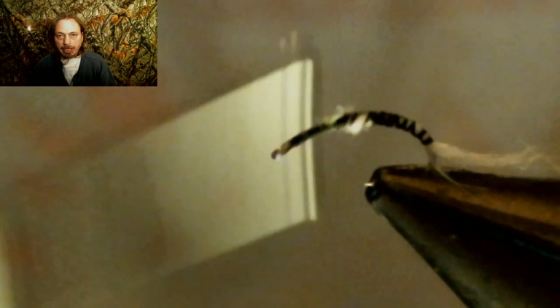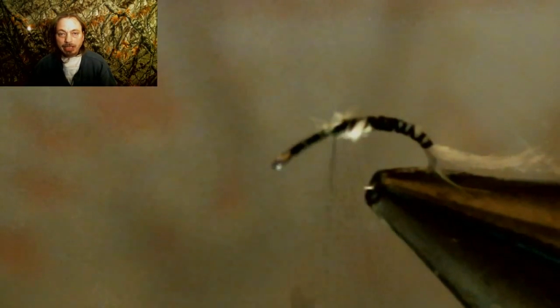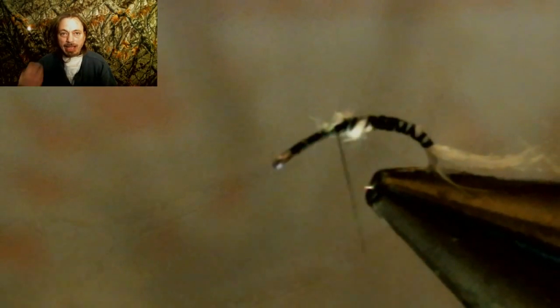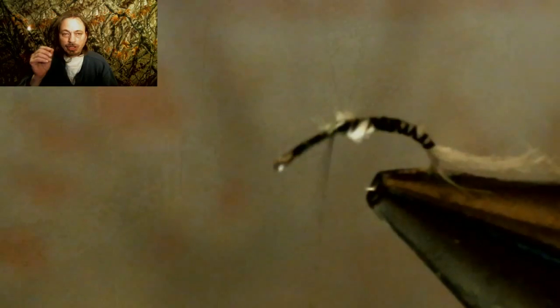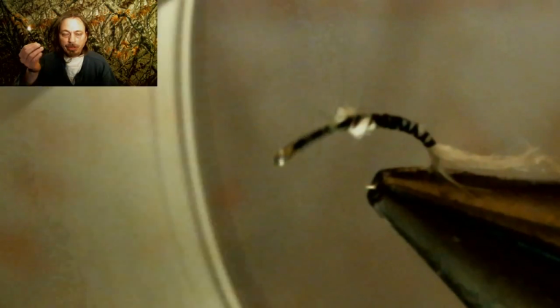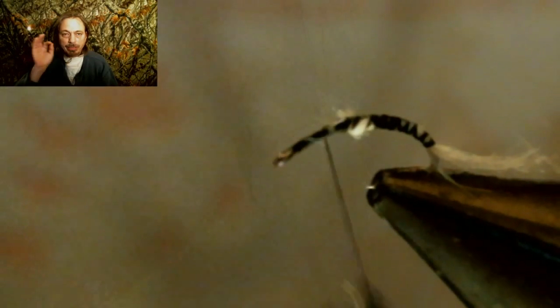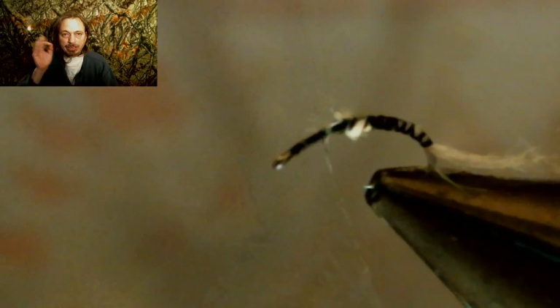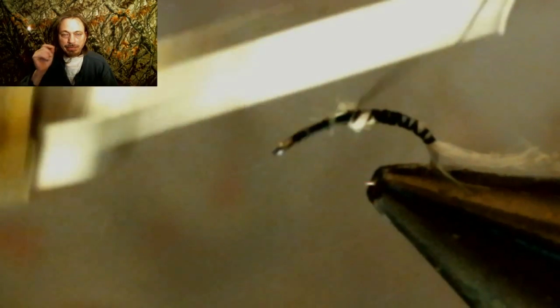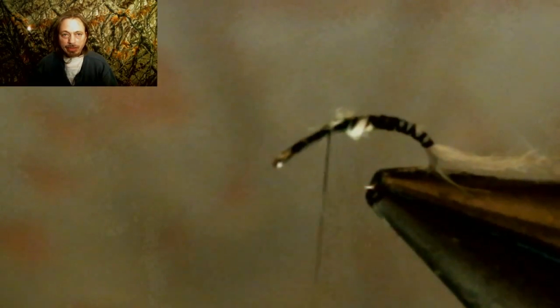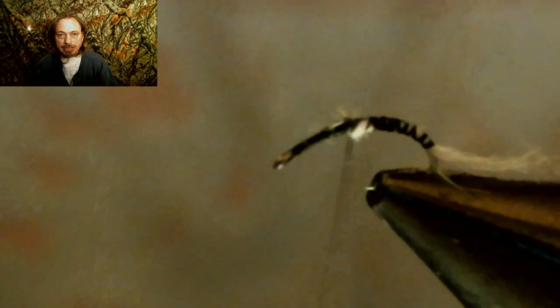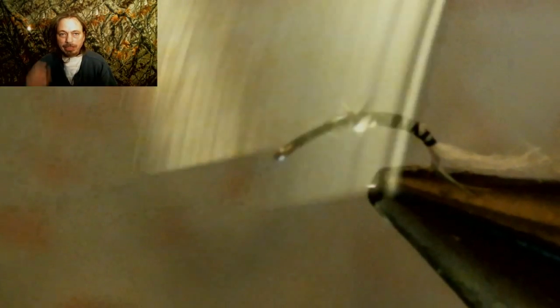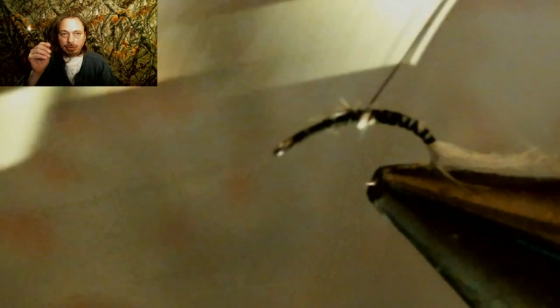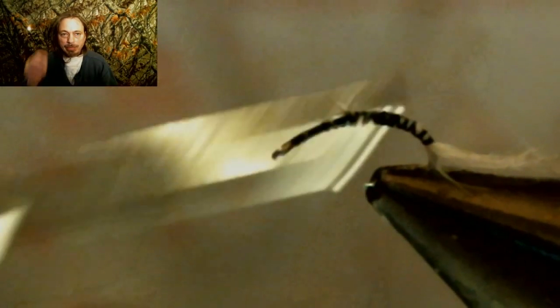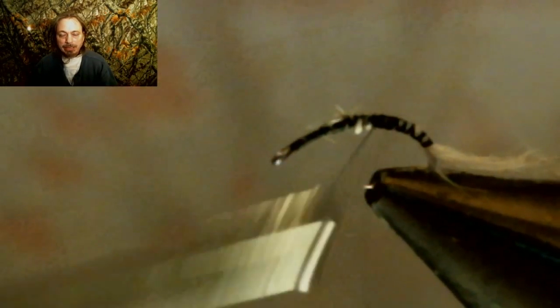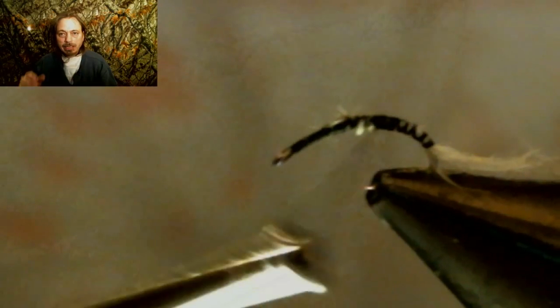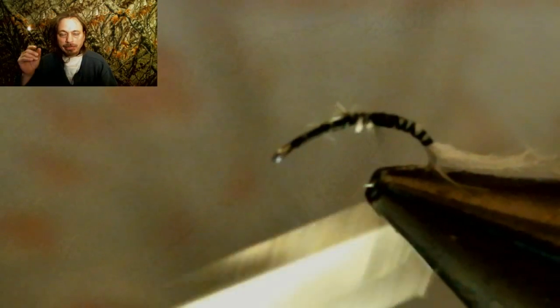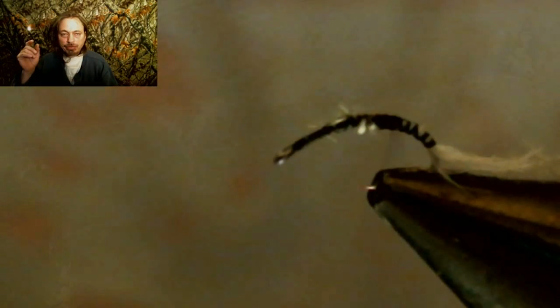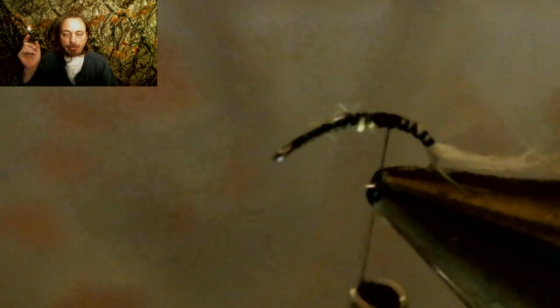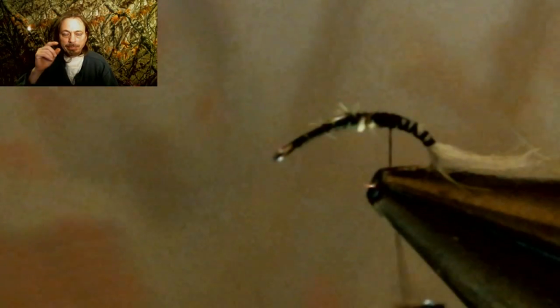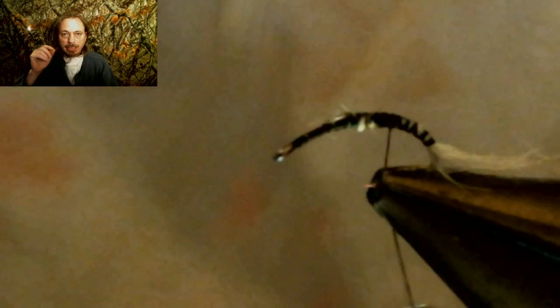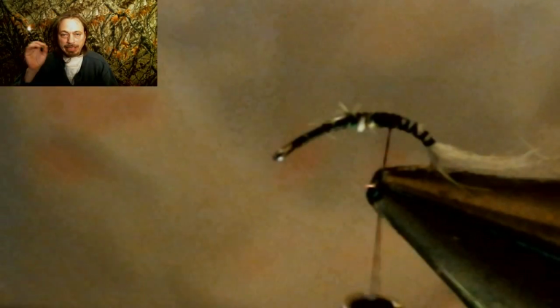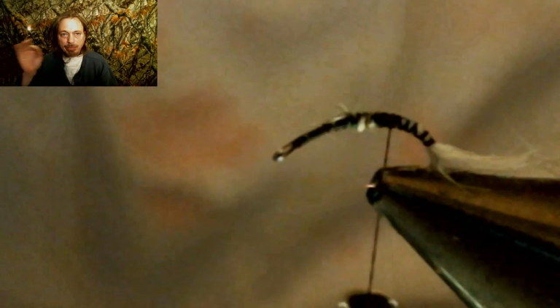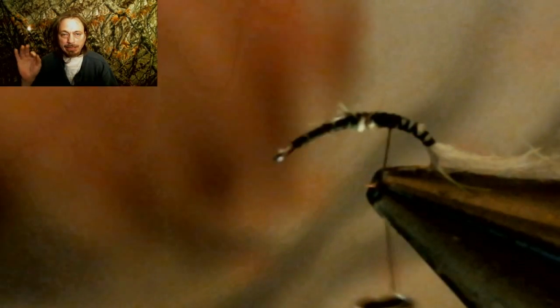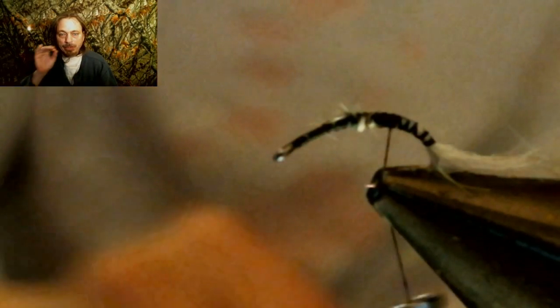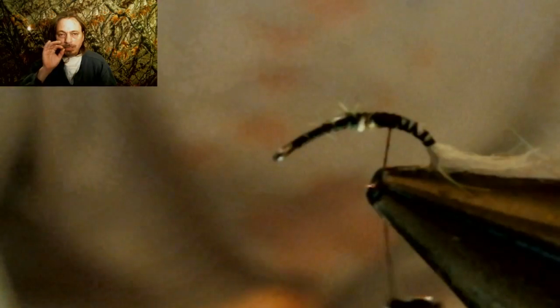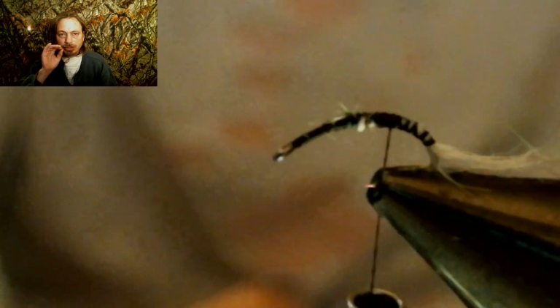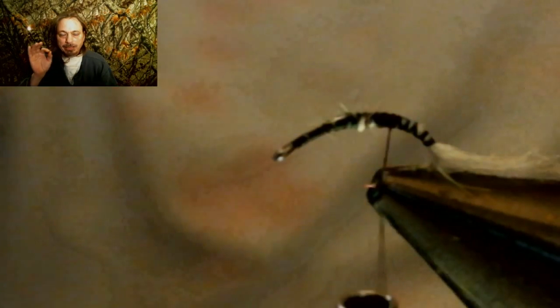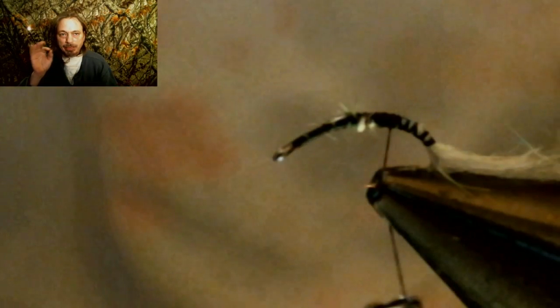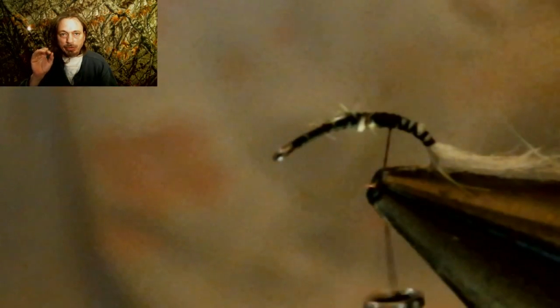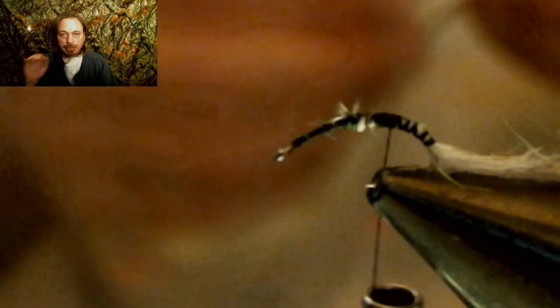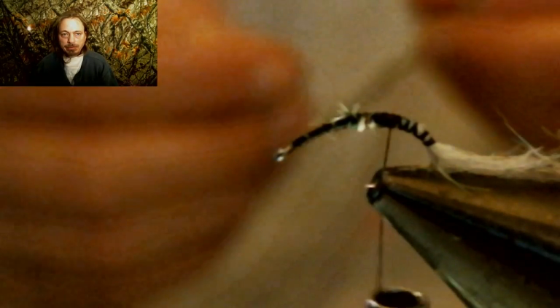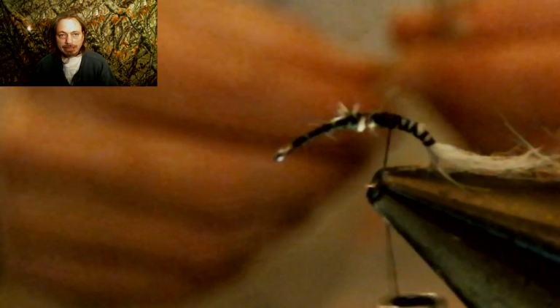You can use that noodle to tie flies — I got three flies out of one of these little noodles I made. You're going to finish running the thread up and making that tapered body. You want to make sure your body is tapered and smooth for the next step.